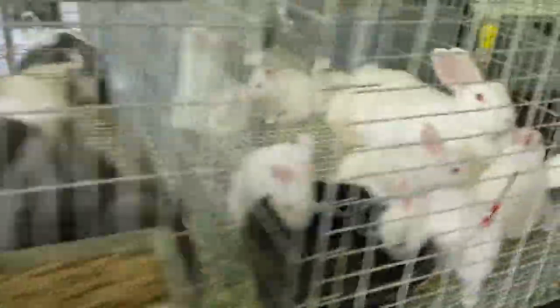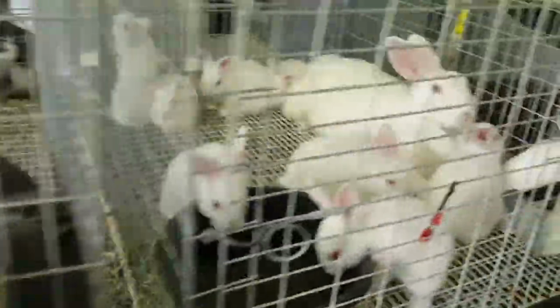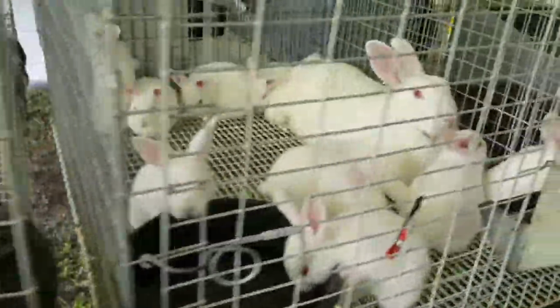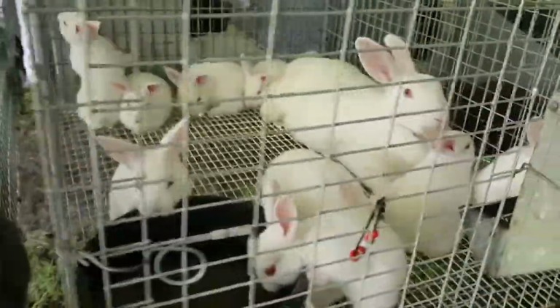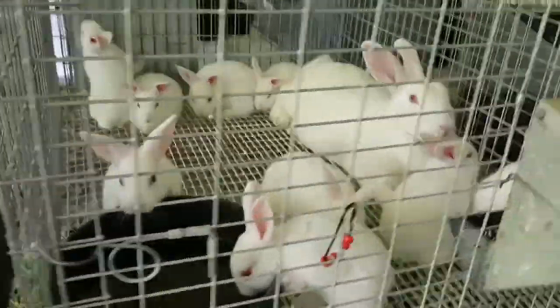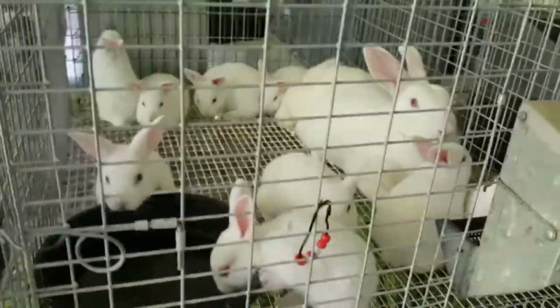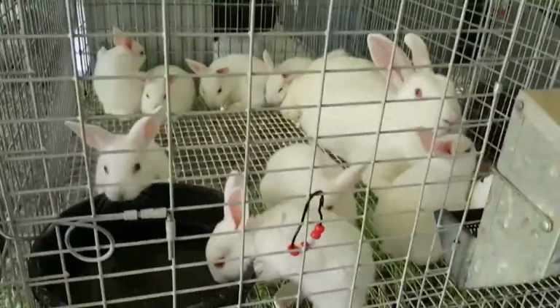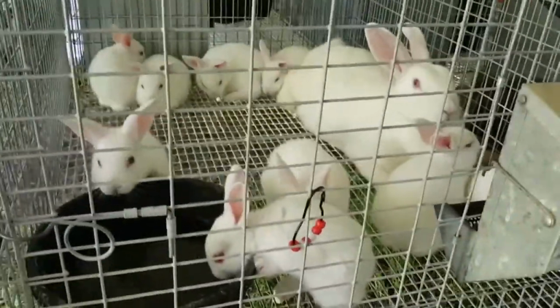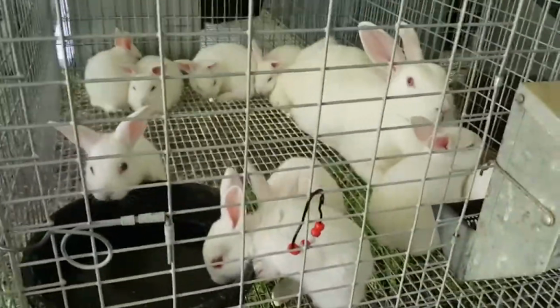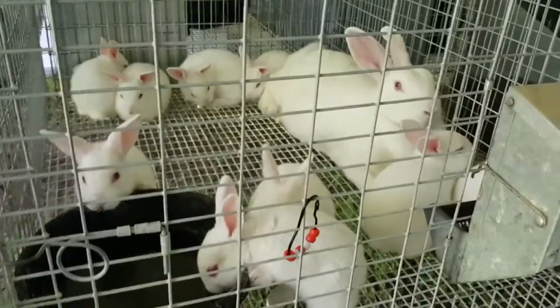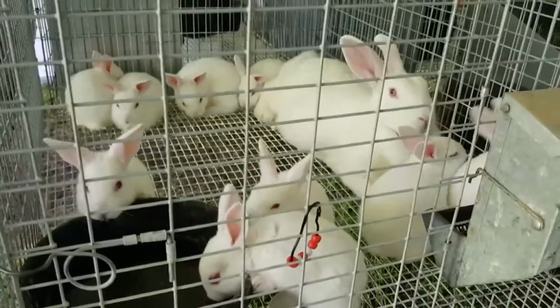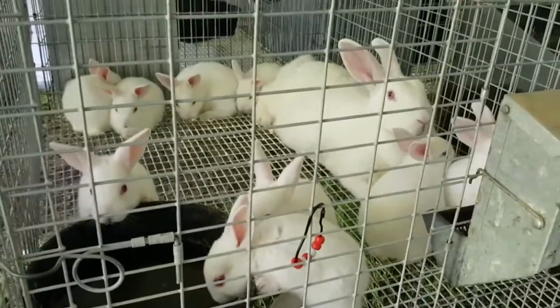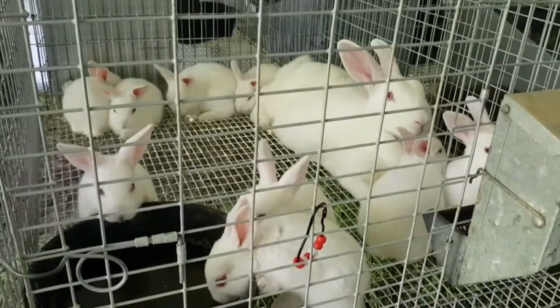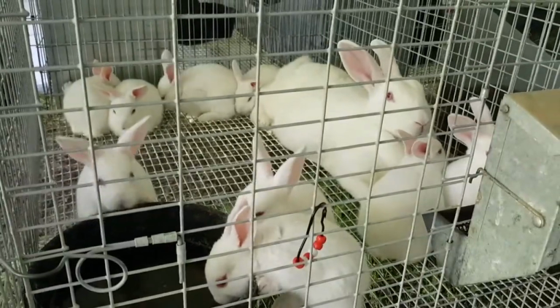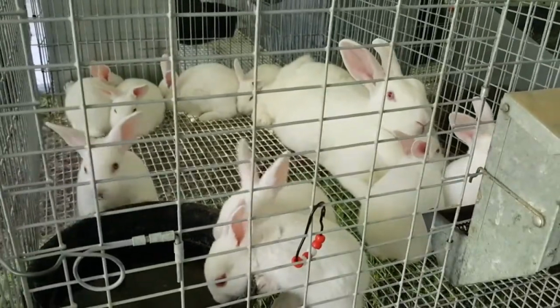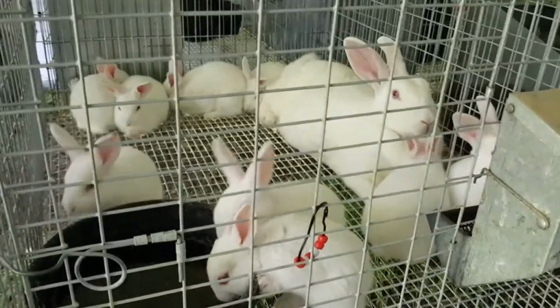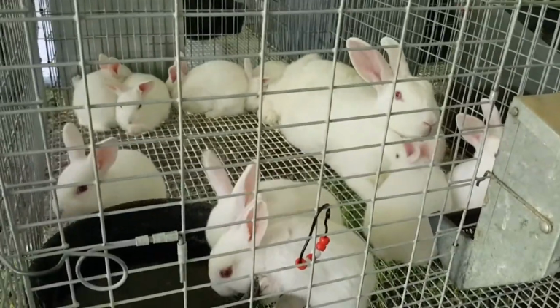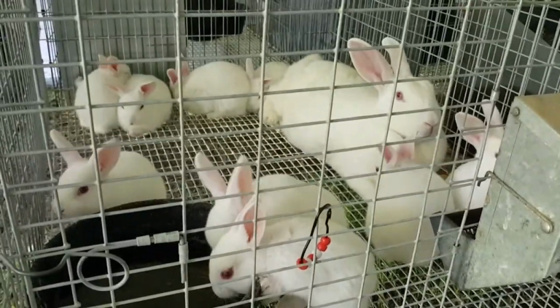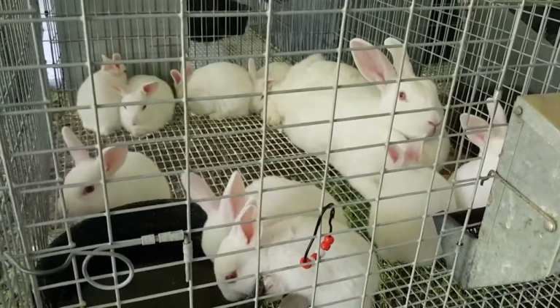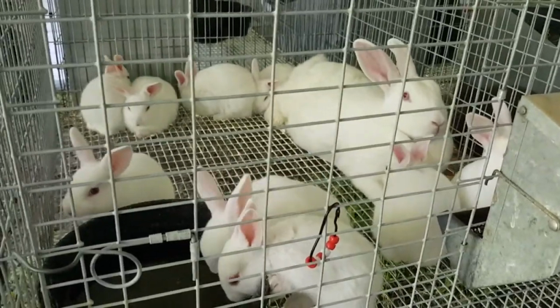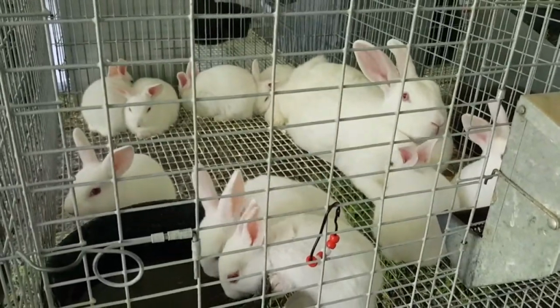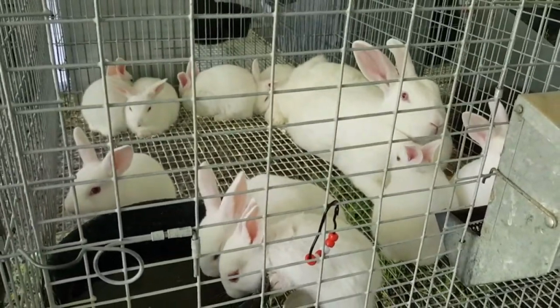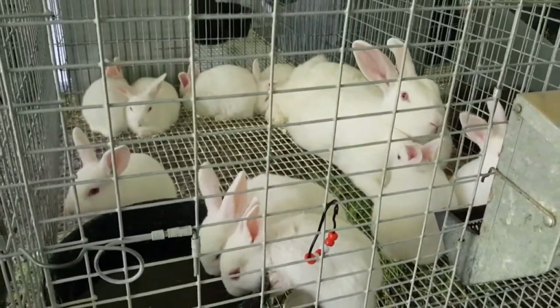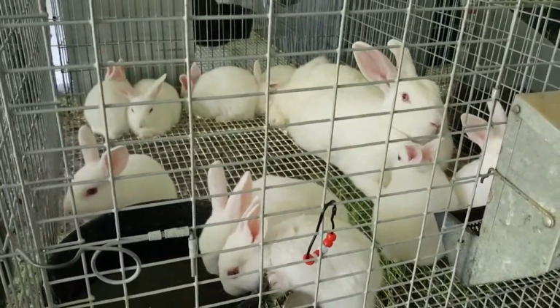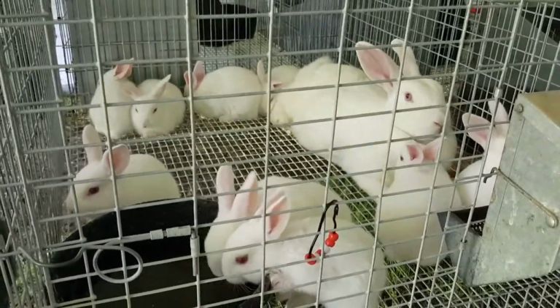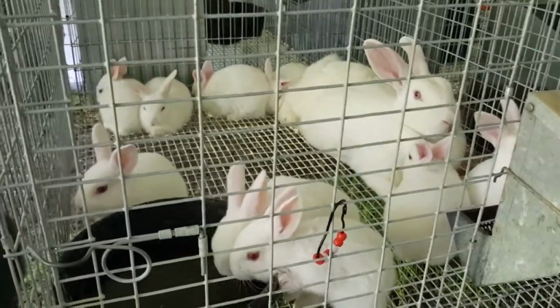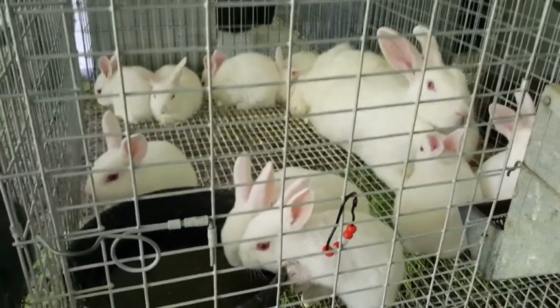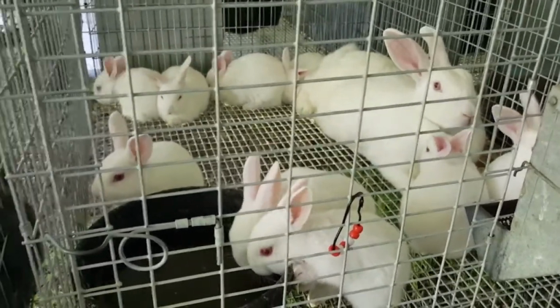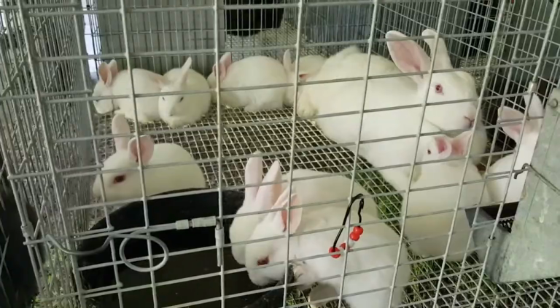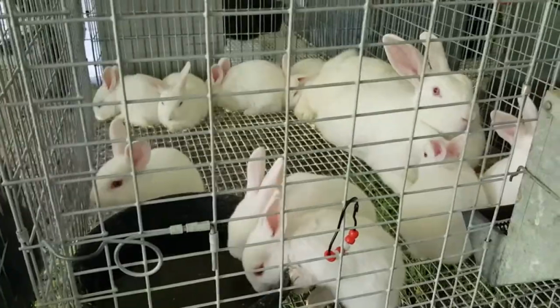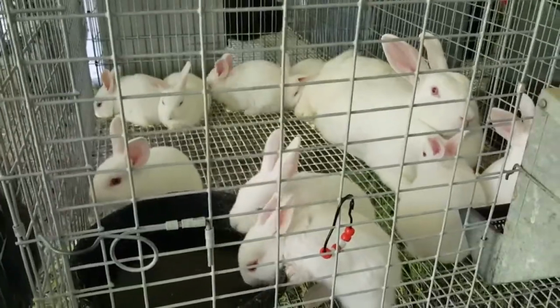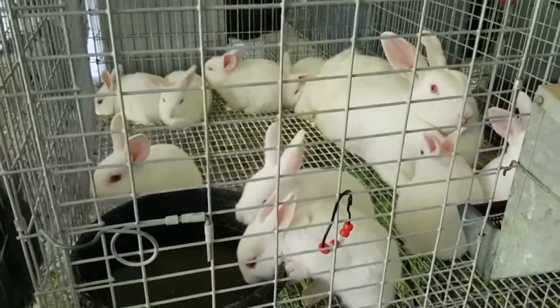Here we have Garnet — she came to us from a judge out of Hutchinson, and this is her litter of nine.